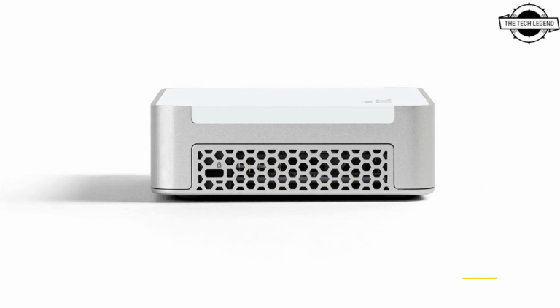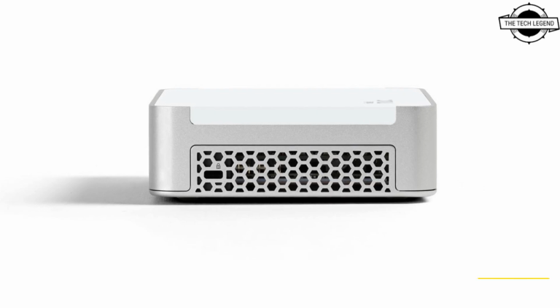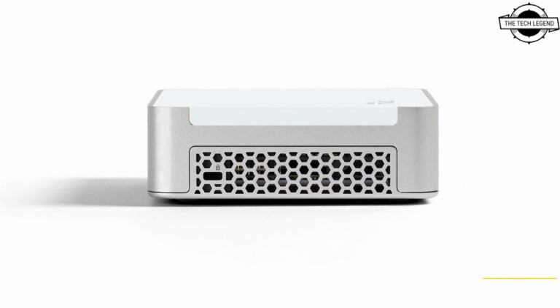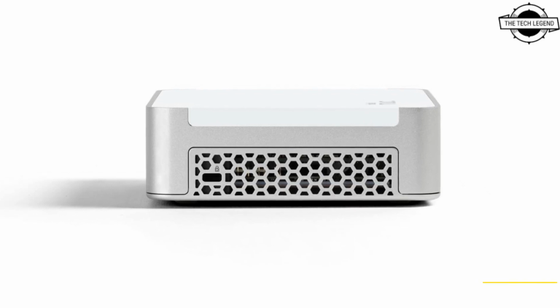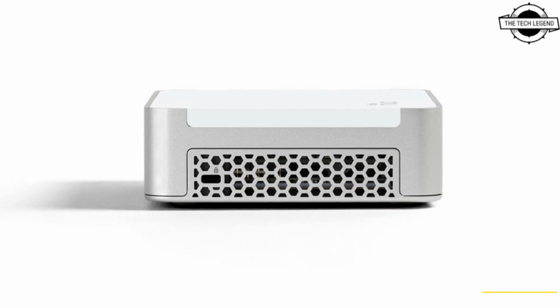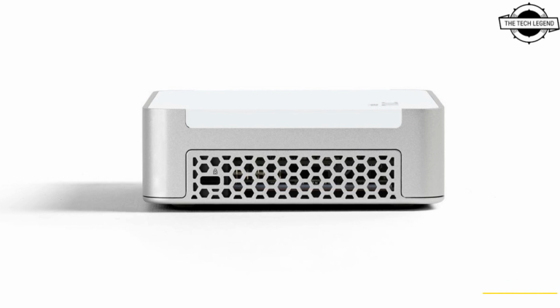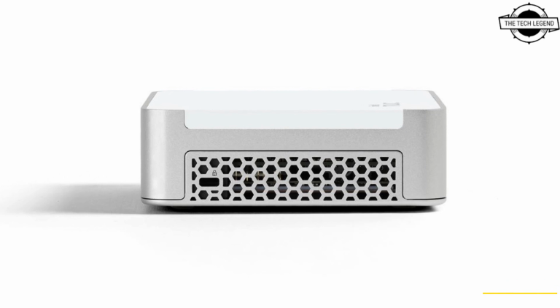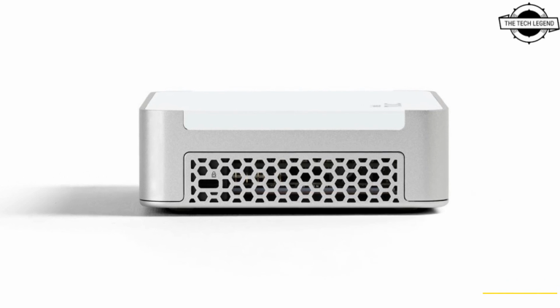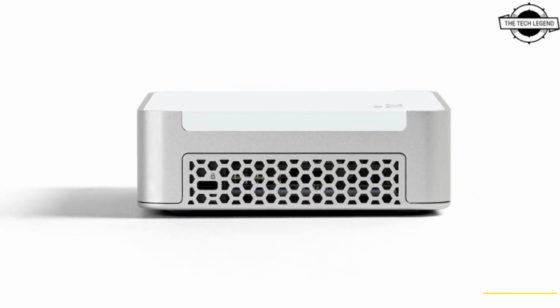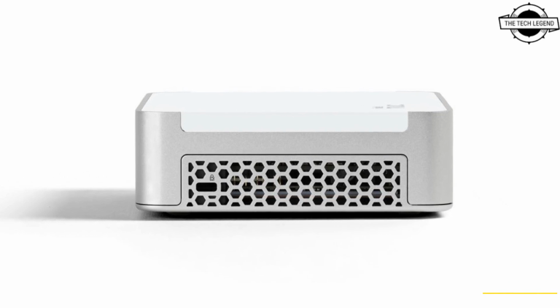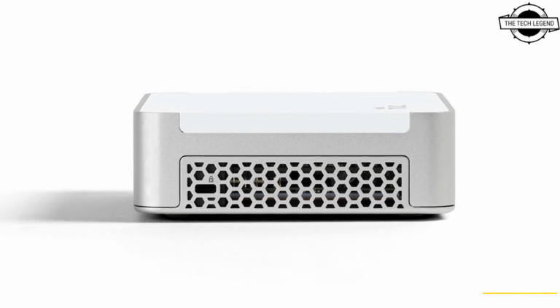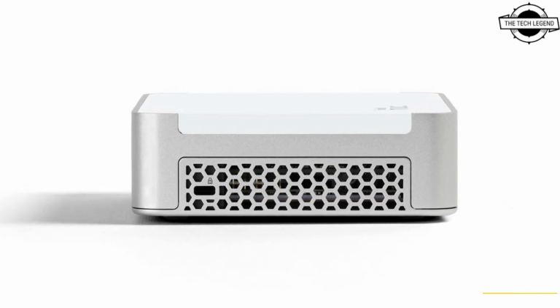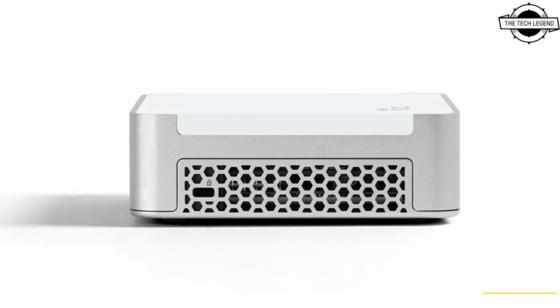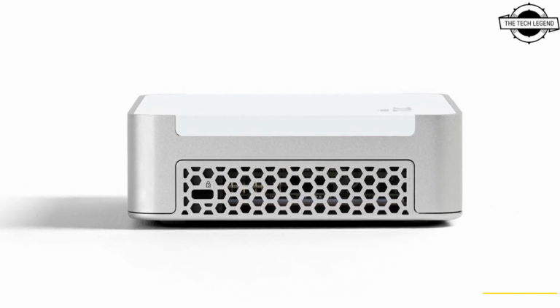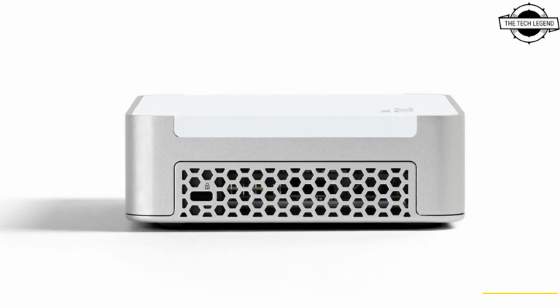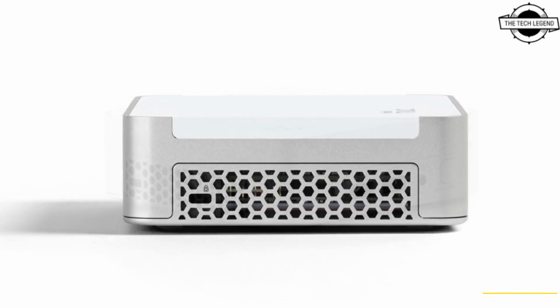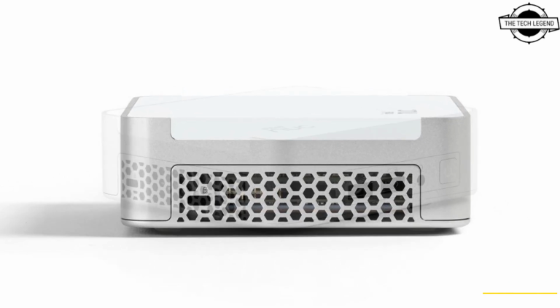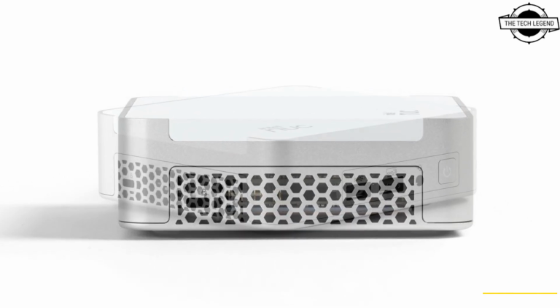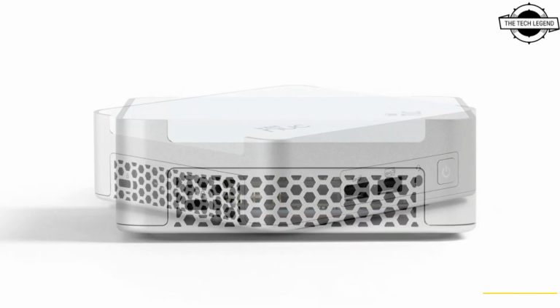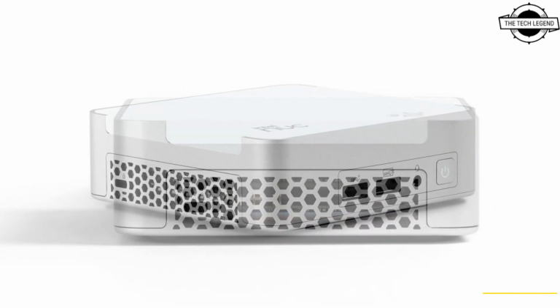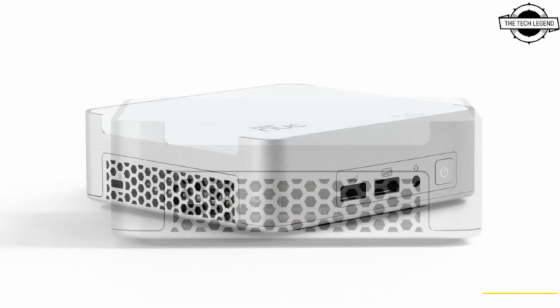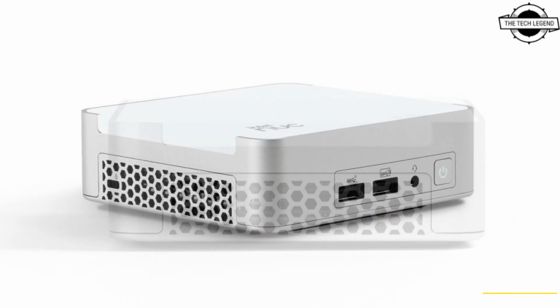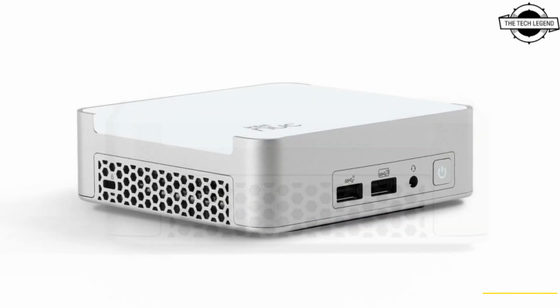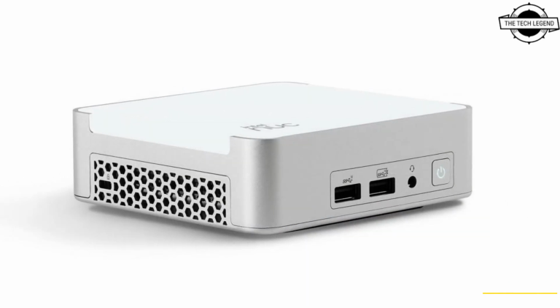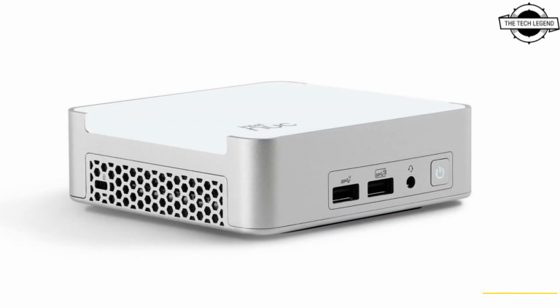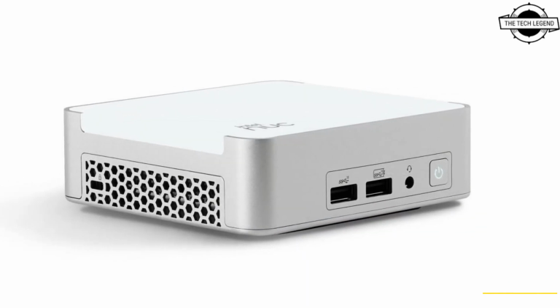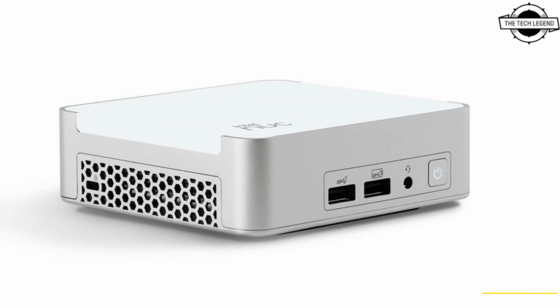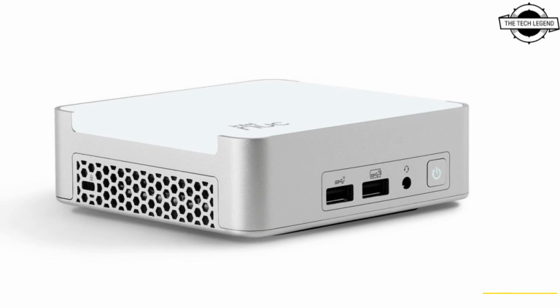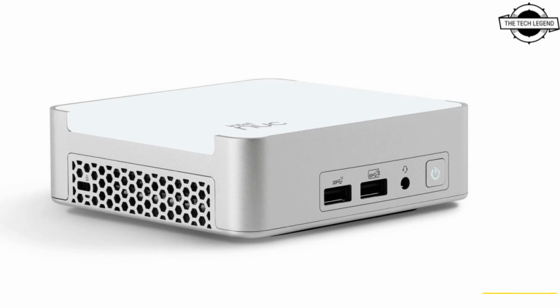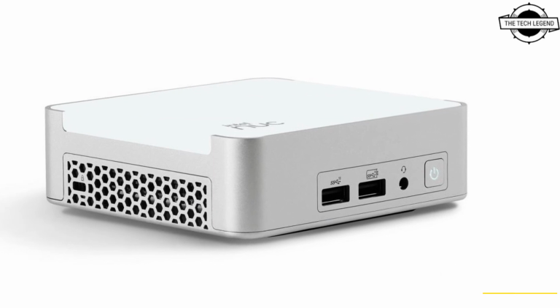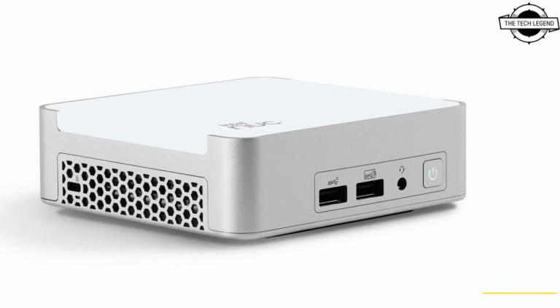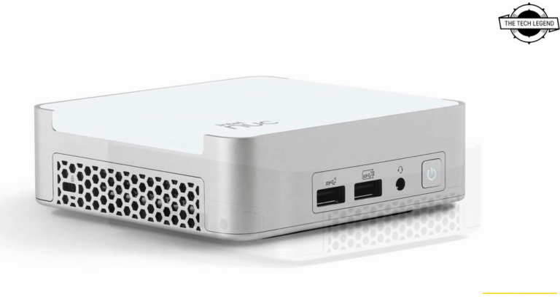Hello friends, welcome to the TechlyZen channel. Today I will talk about the Intel NUC 13 Pro Desktop Edition, Revit Canyon.